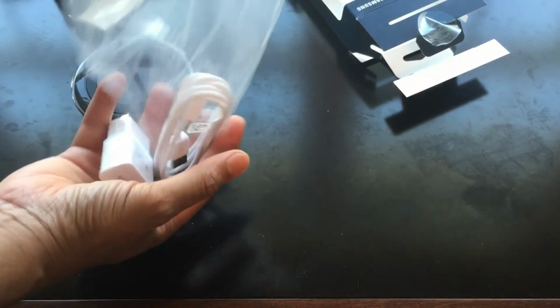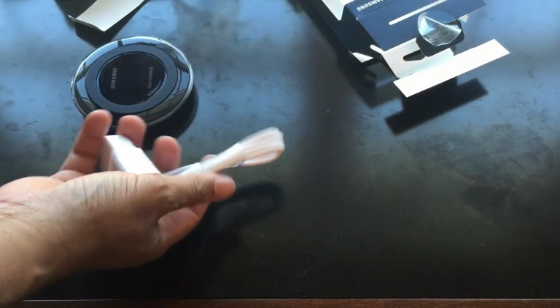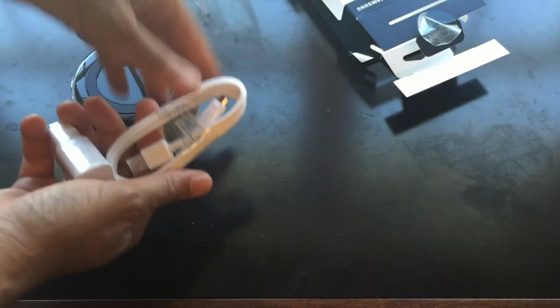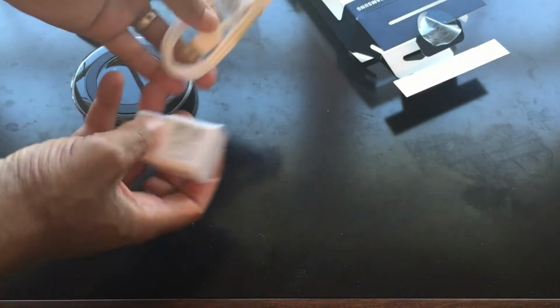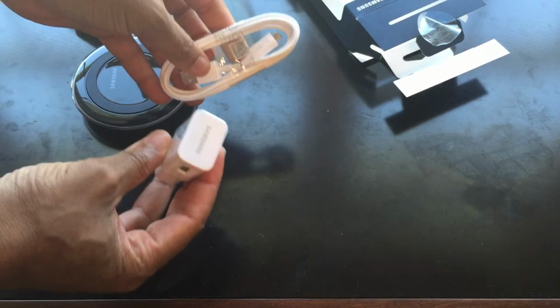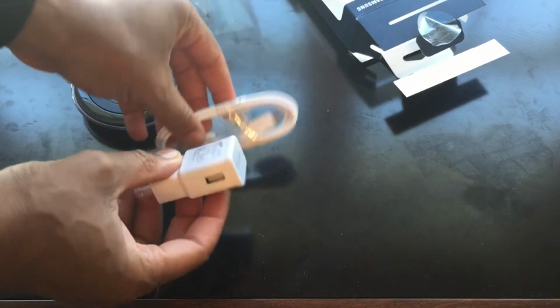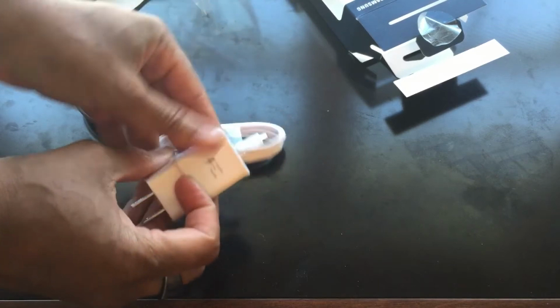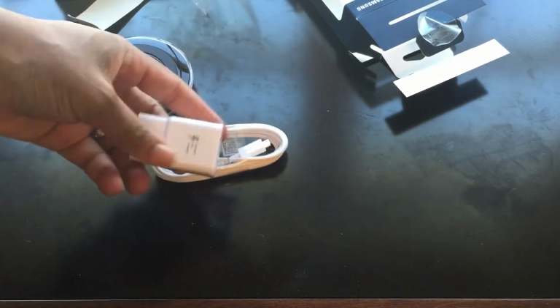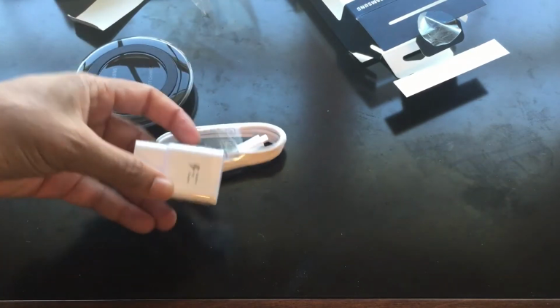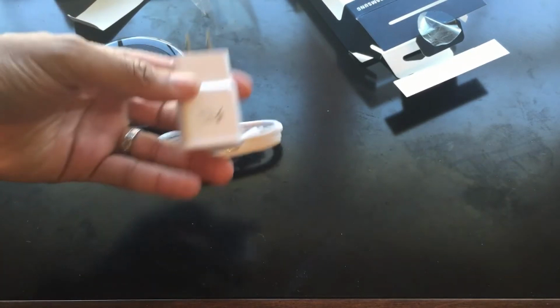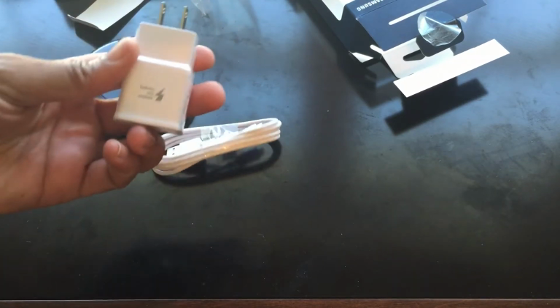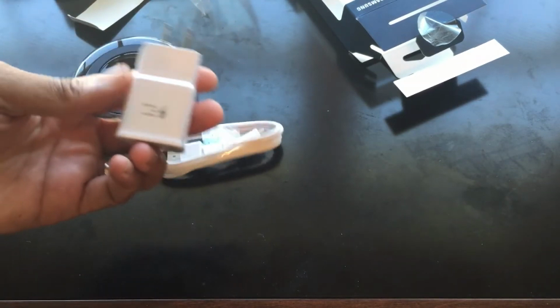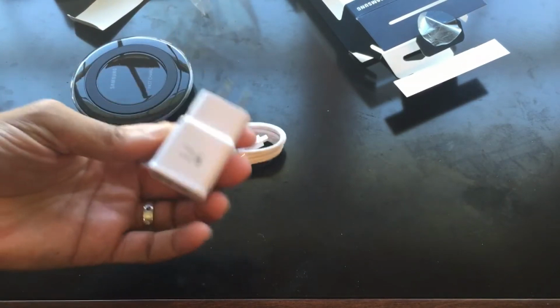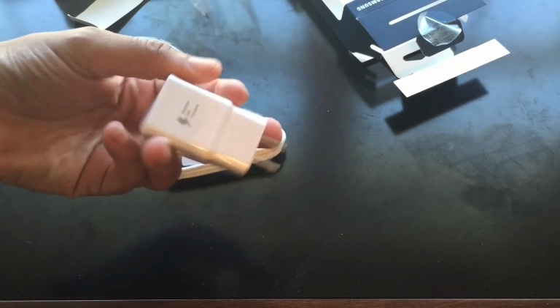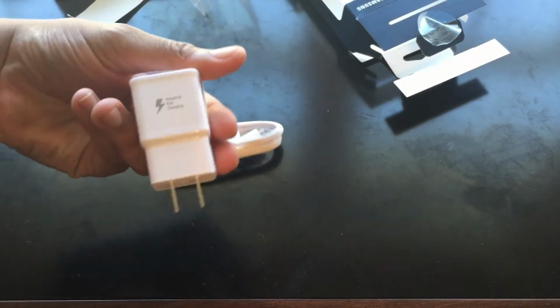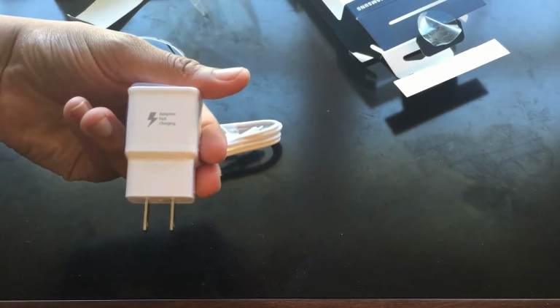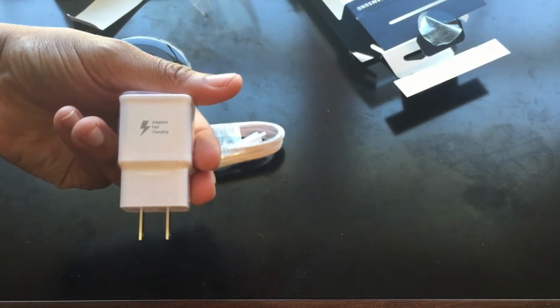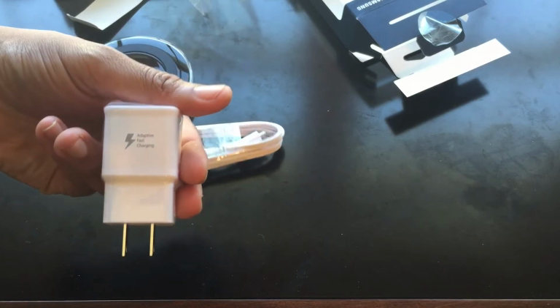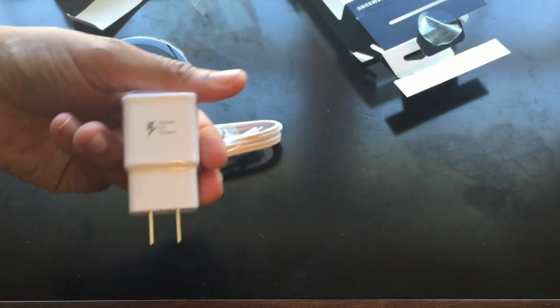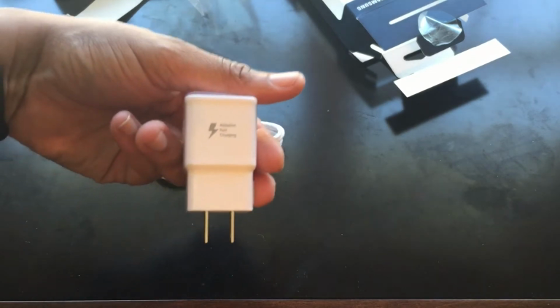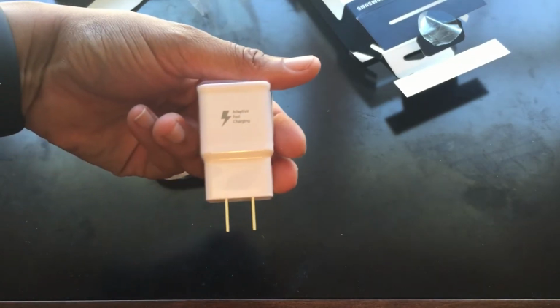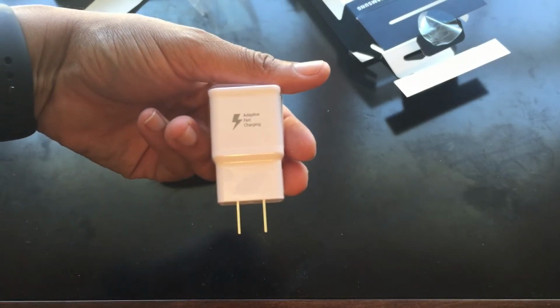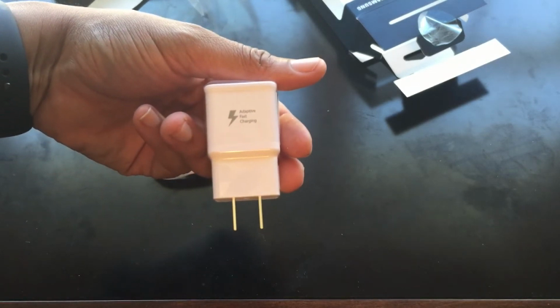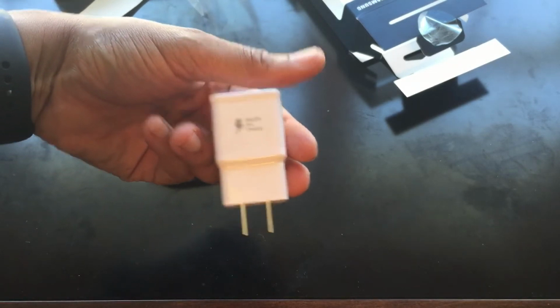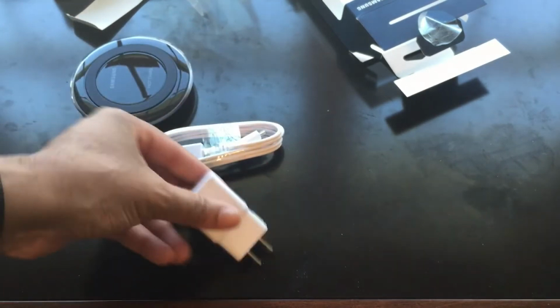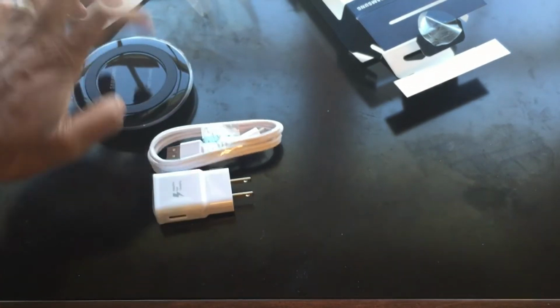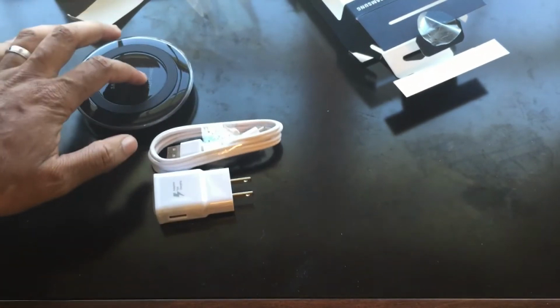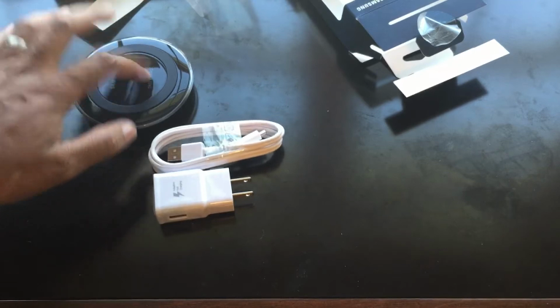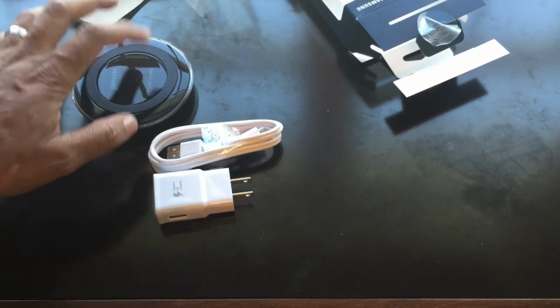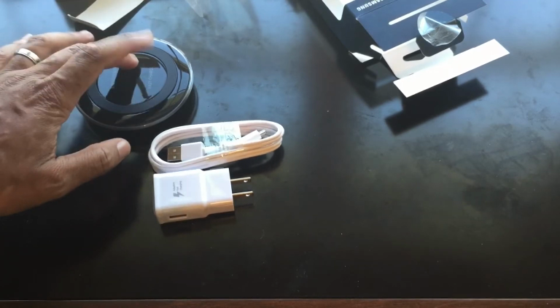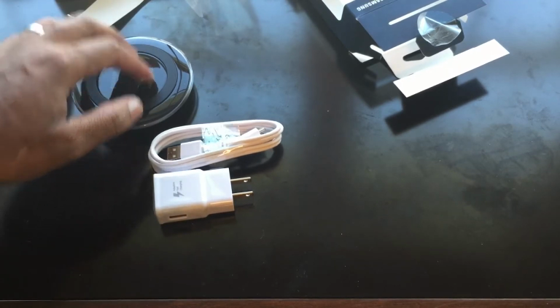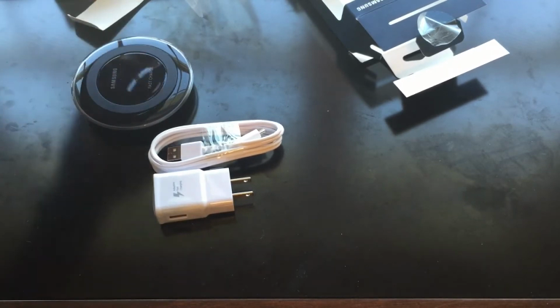From what I understand from Samsung, you have to use one of their fast charging wall chargers for this to work properly. If you're not using that charger, it will not work the way it should.